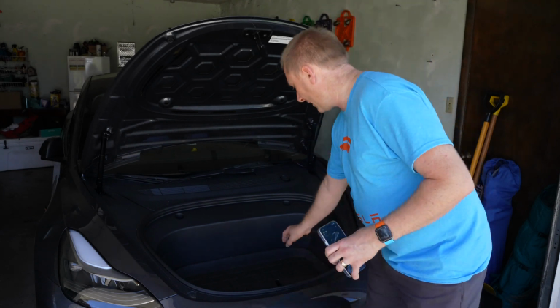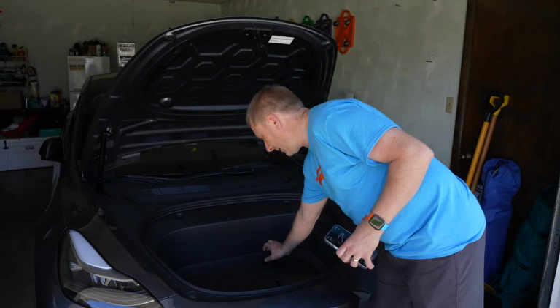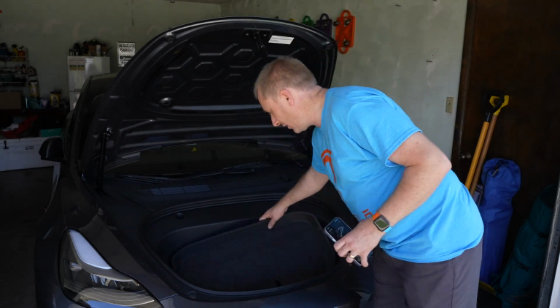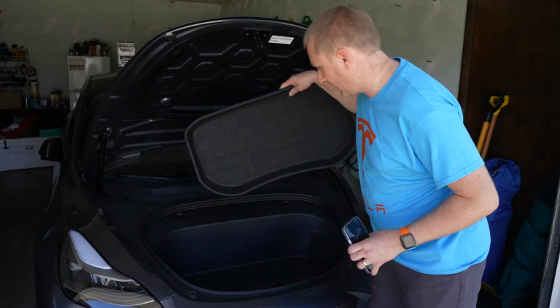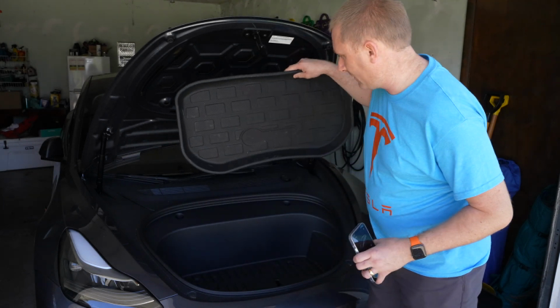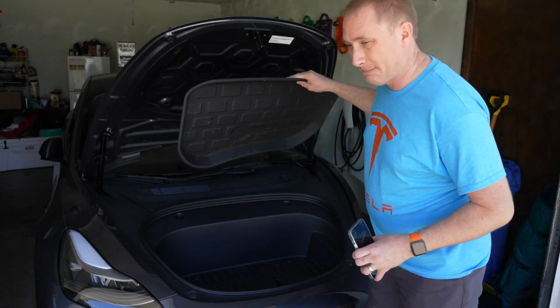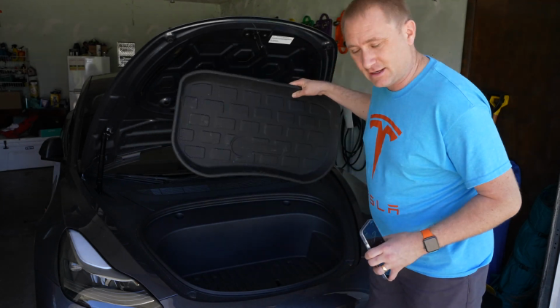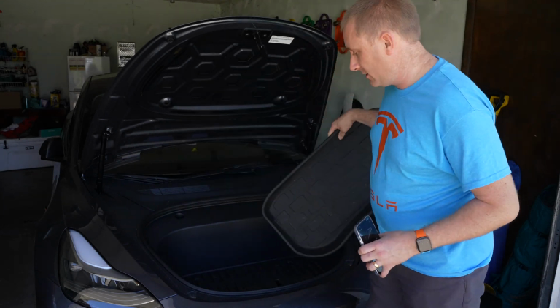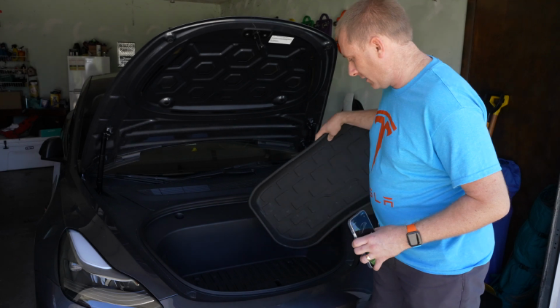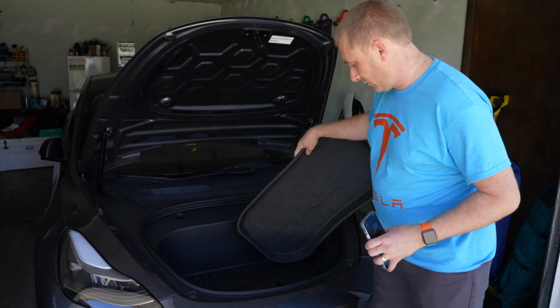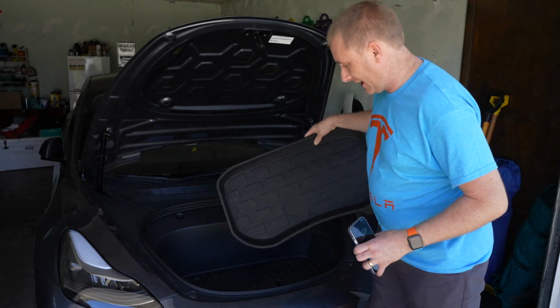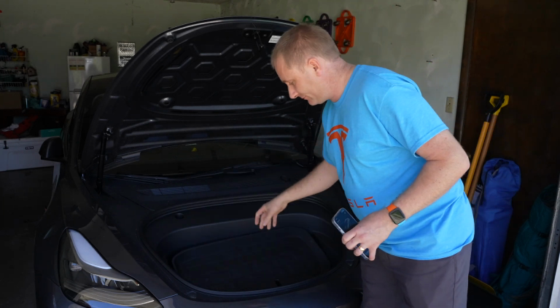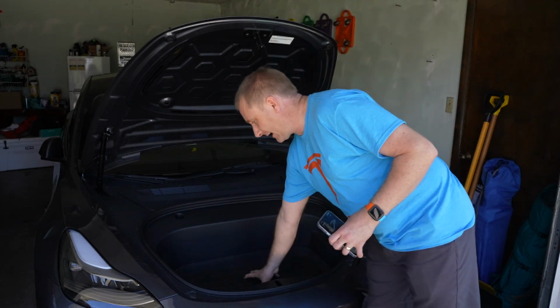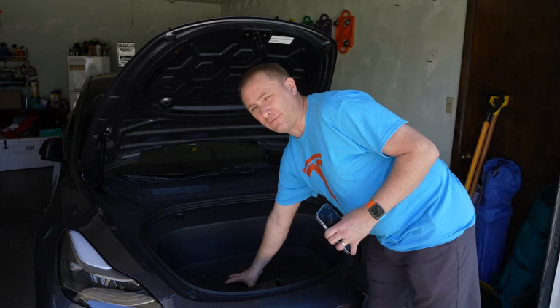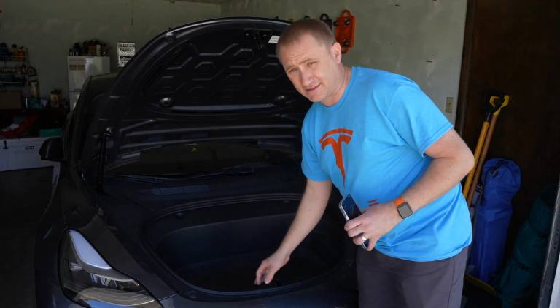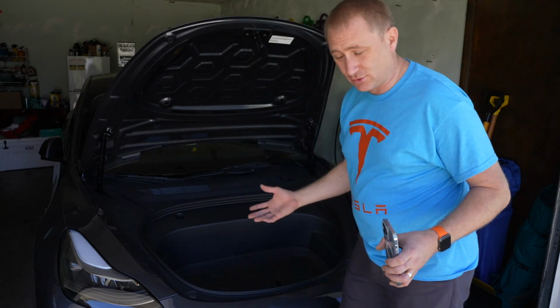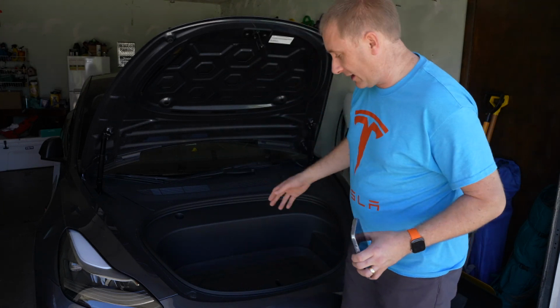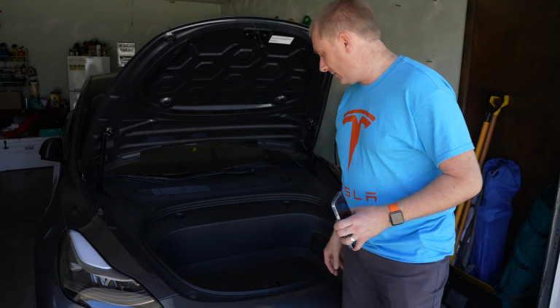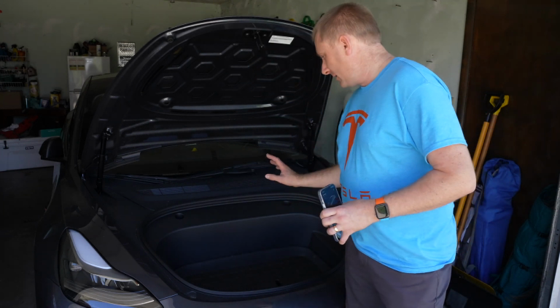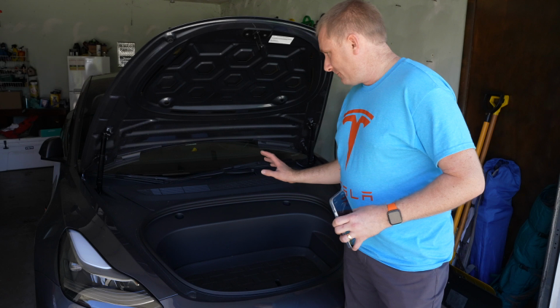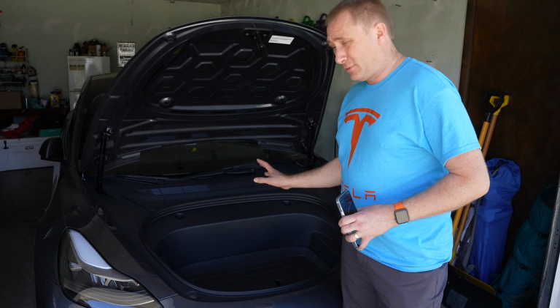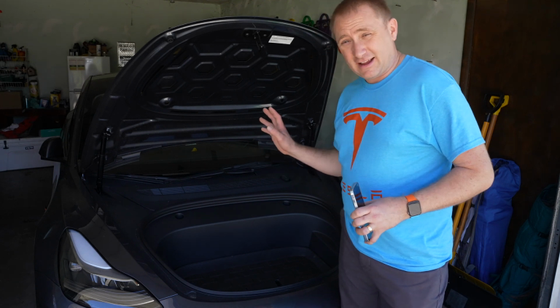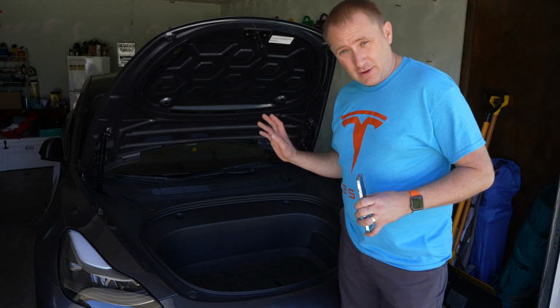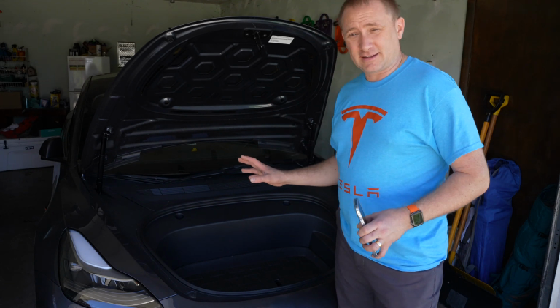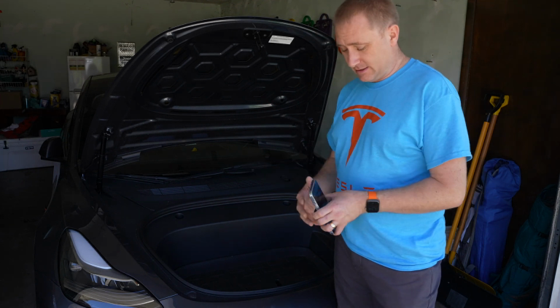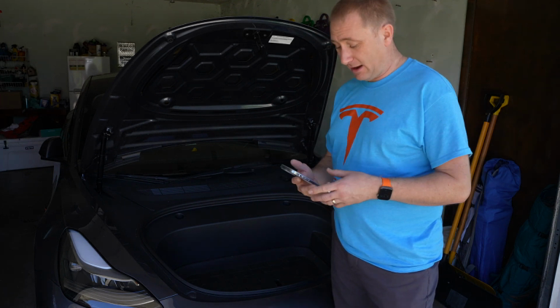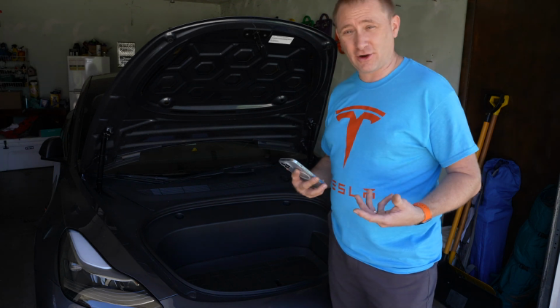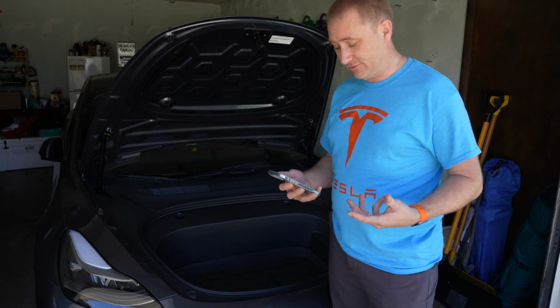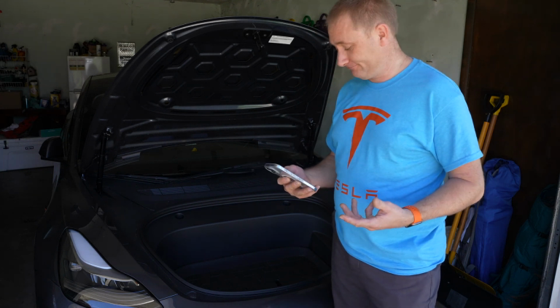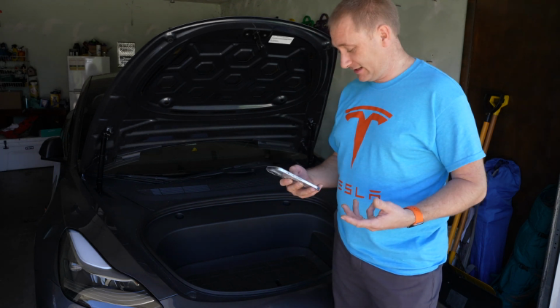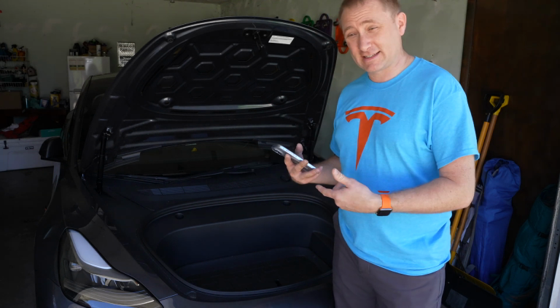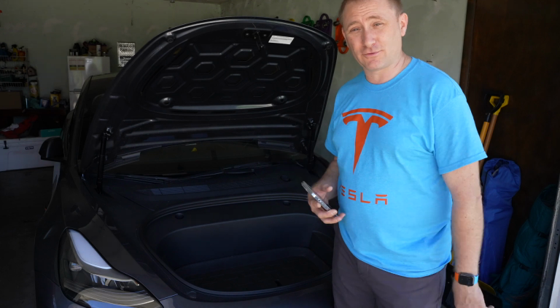In this video I actually have a mat in the frunk that came with my floor mats, which I also really like. But honestly, my favorite upgrade I've done is this power frunk.